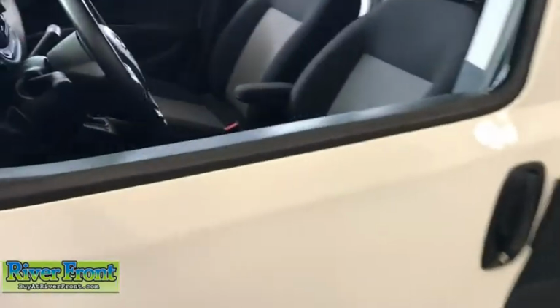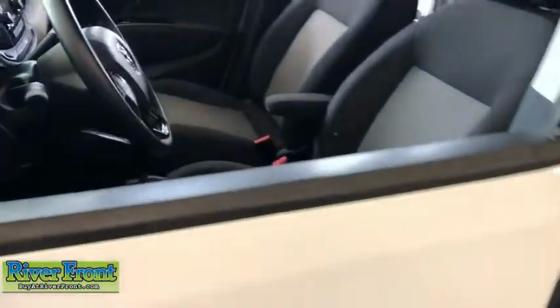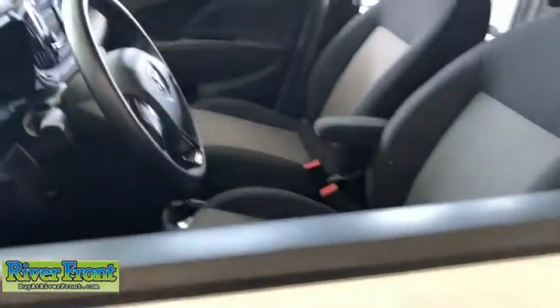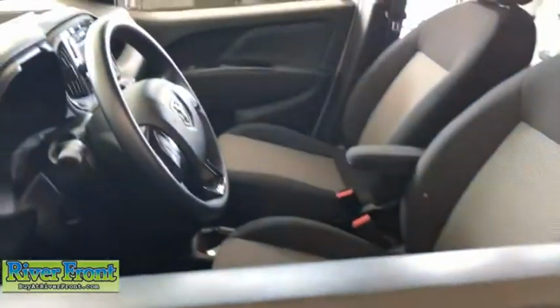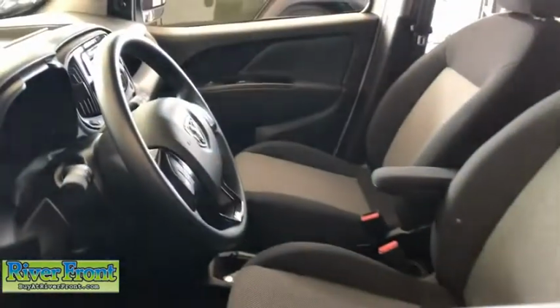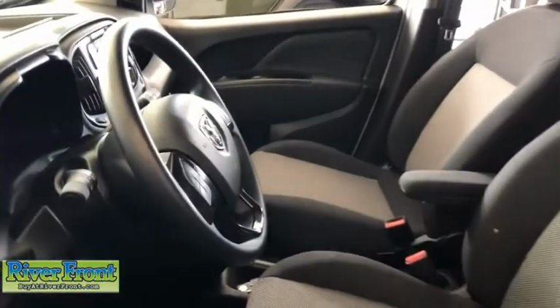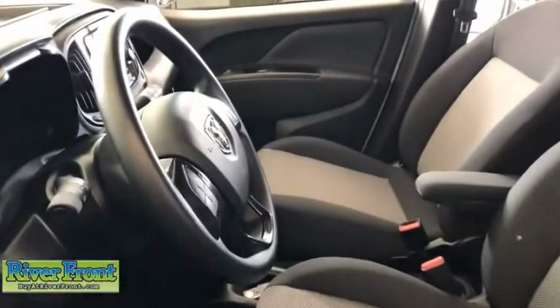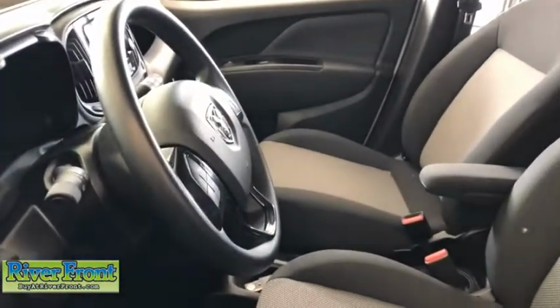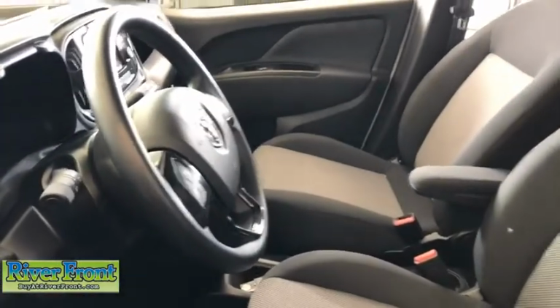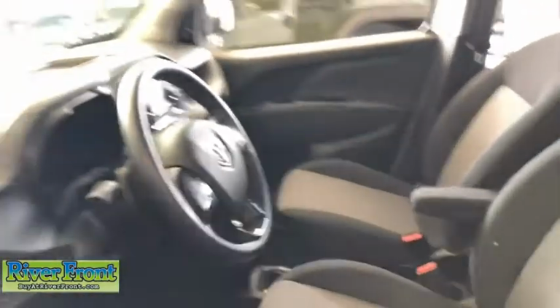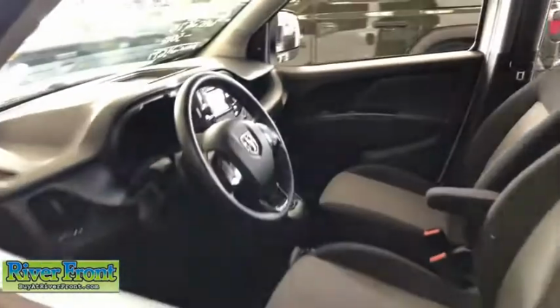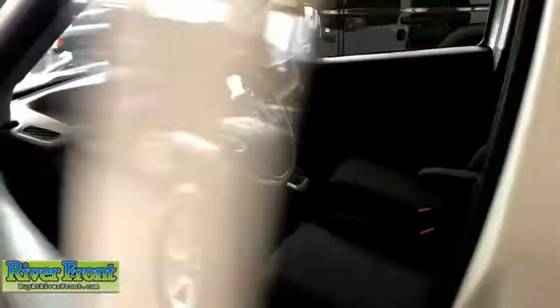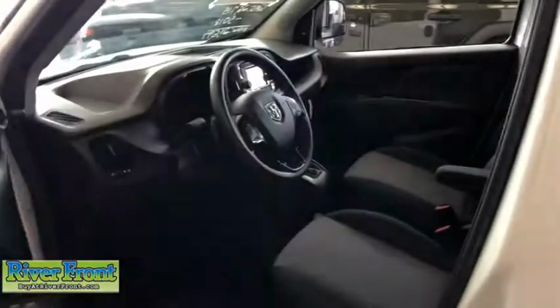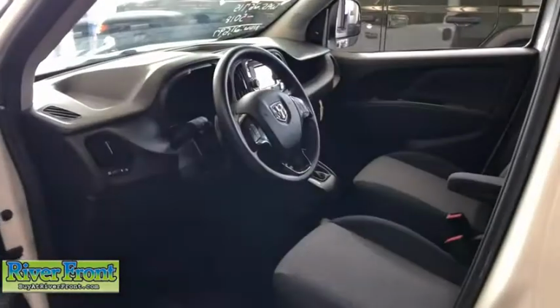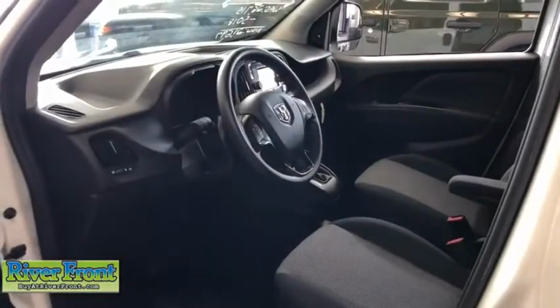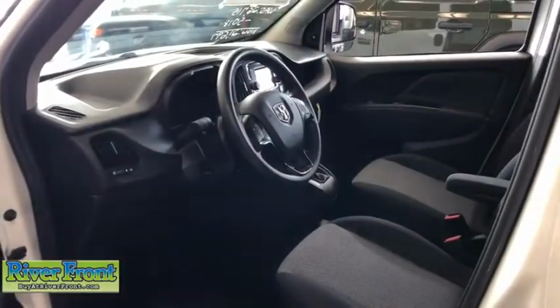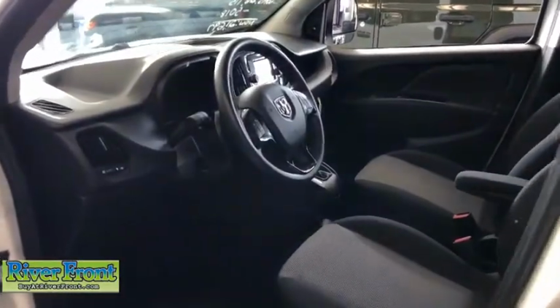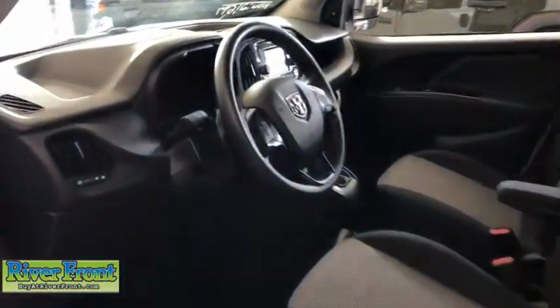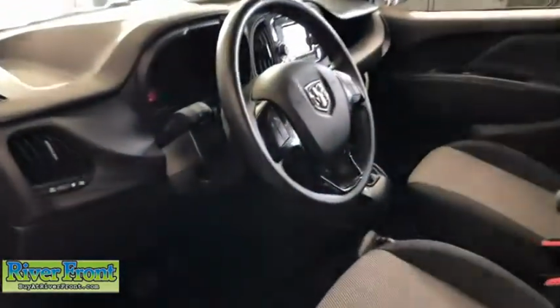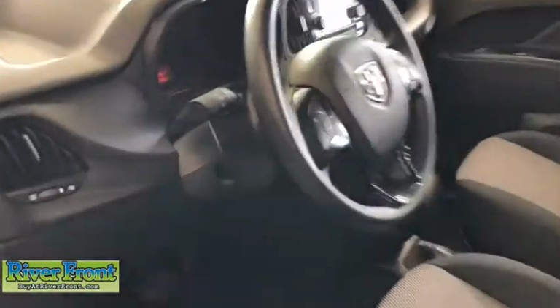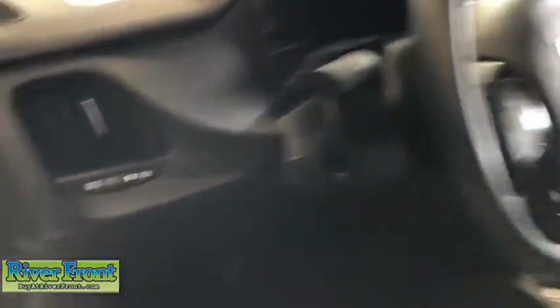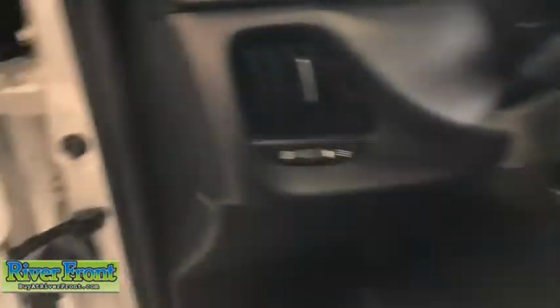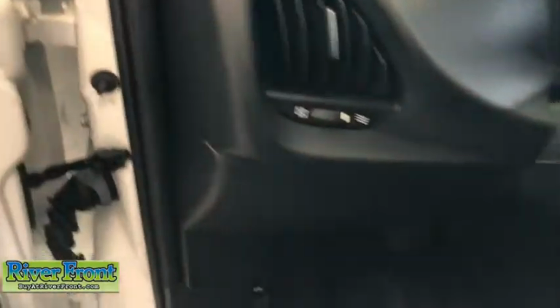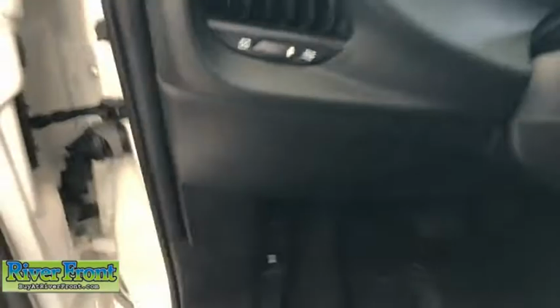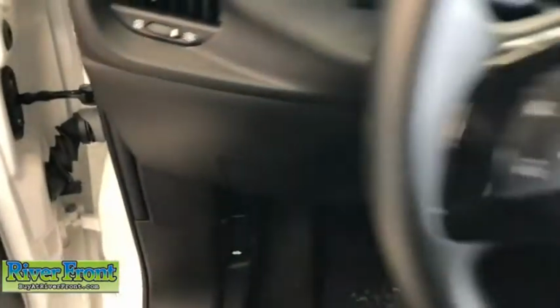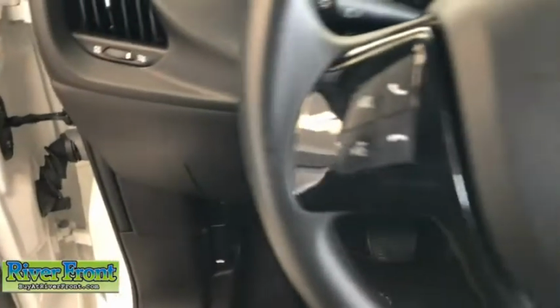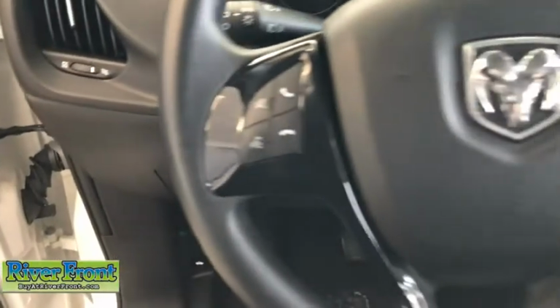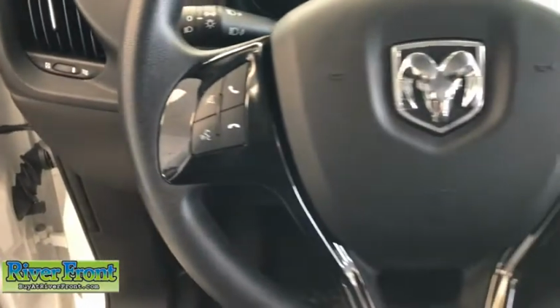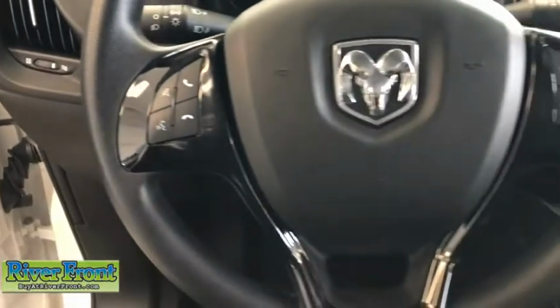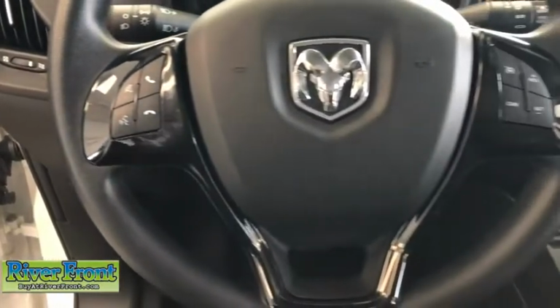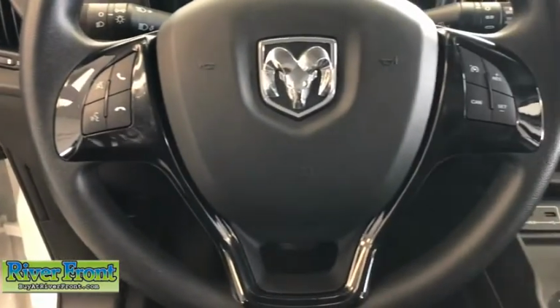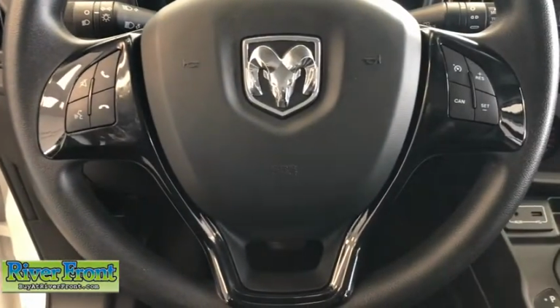Here are some of this vehicle's great options: traction control, dual airbags, power steering, trip computer, electronic stability control, power windows, remote keyless entry, overhead console, and tachometer.